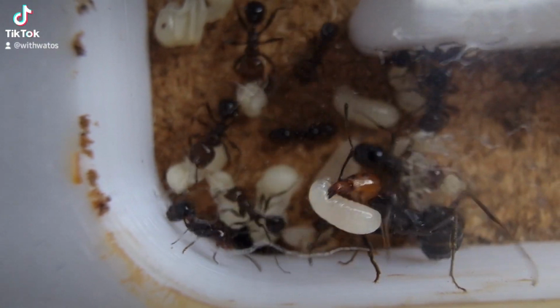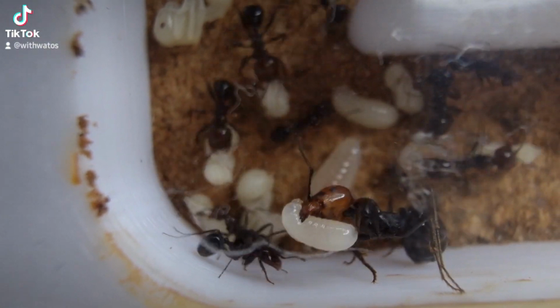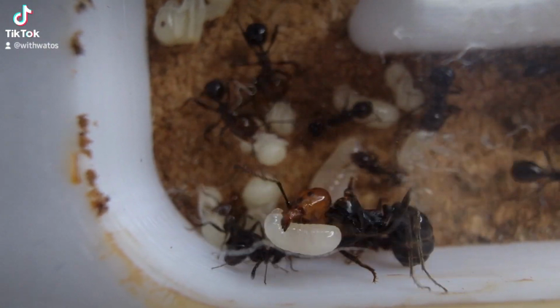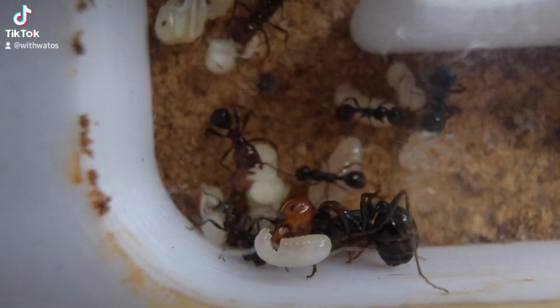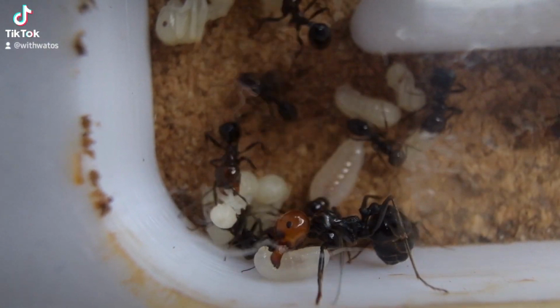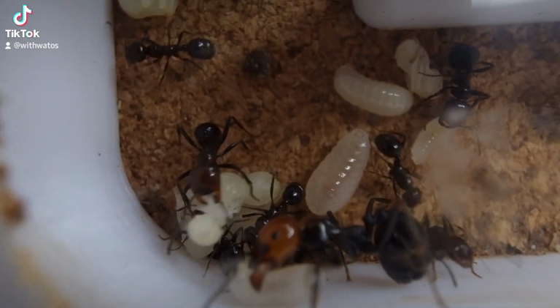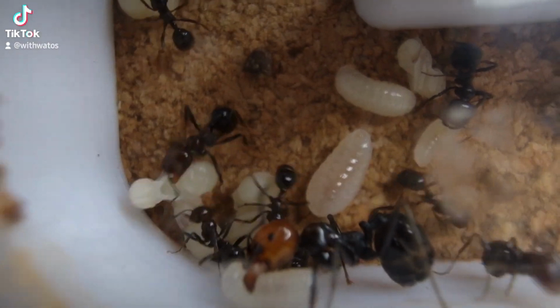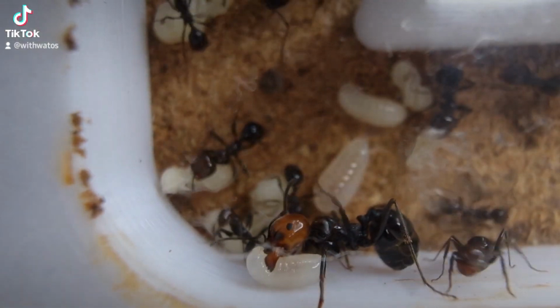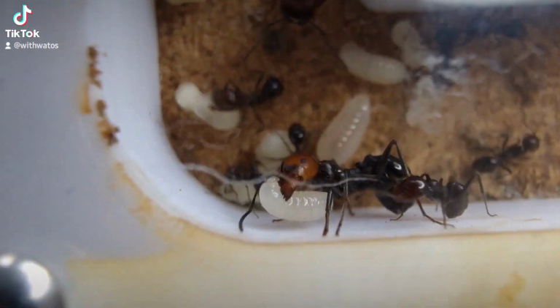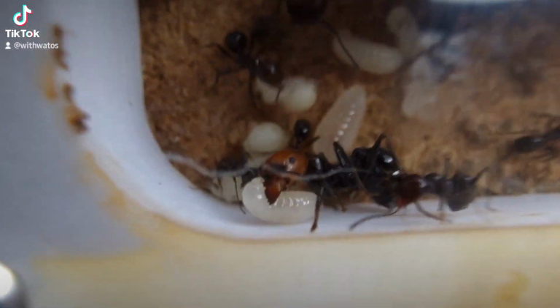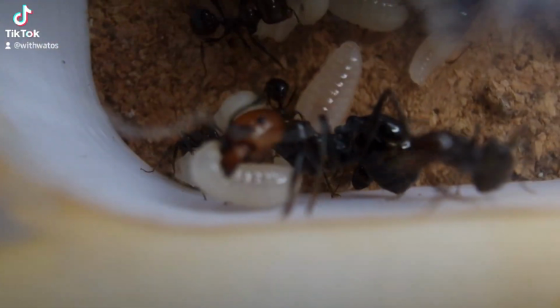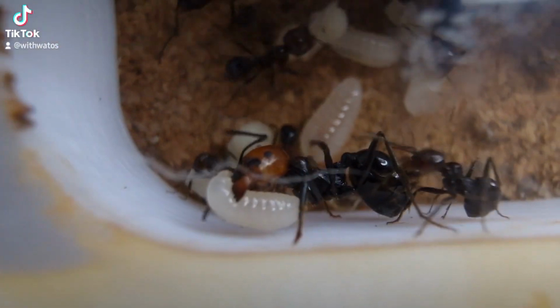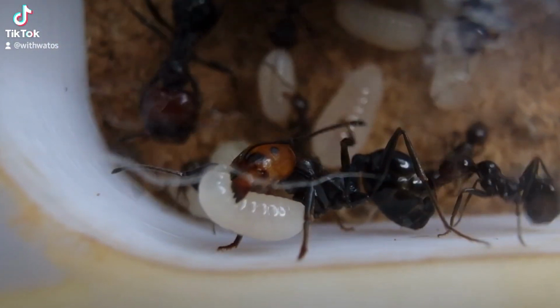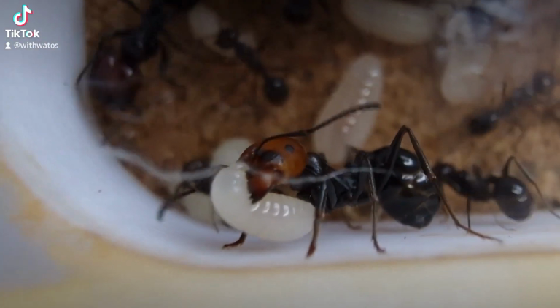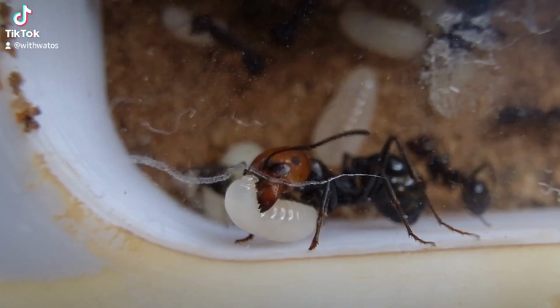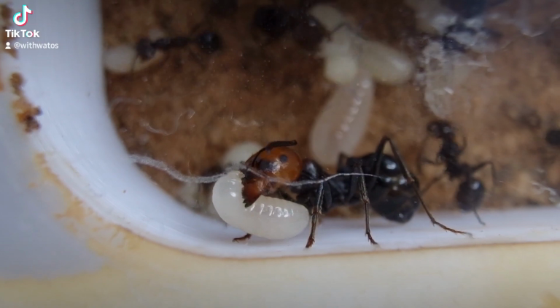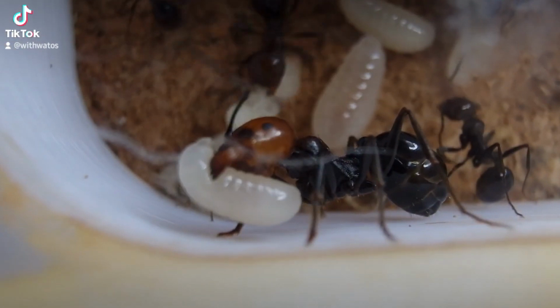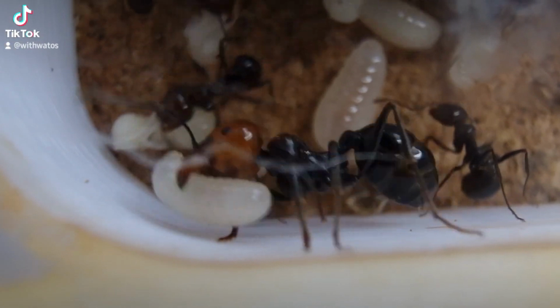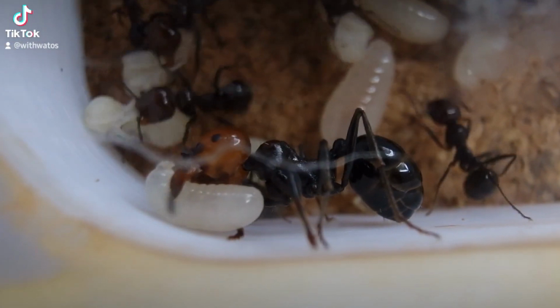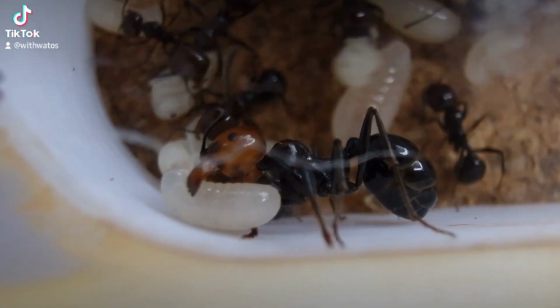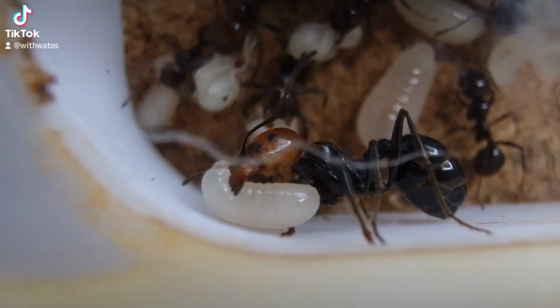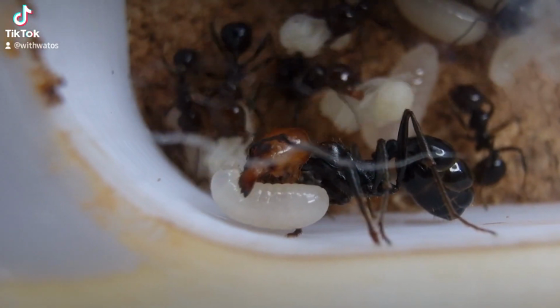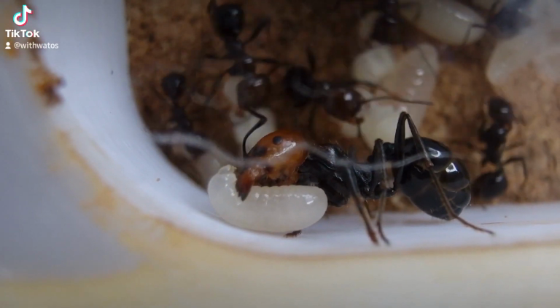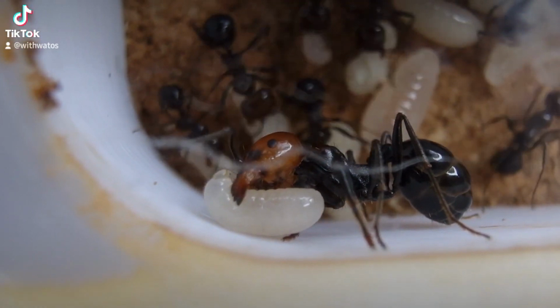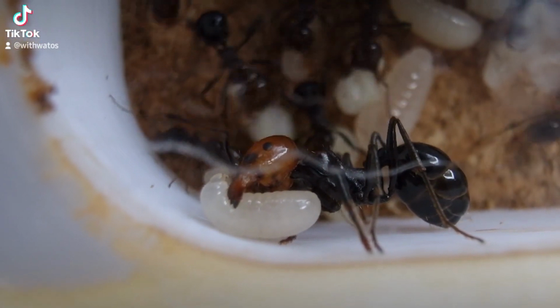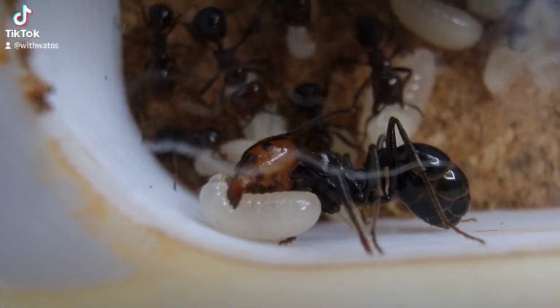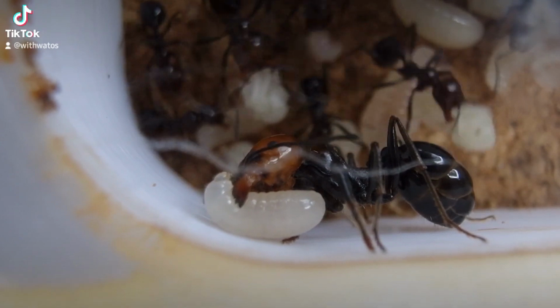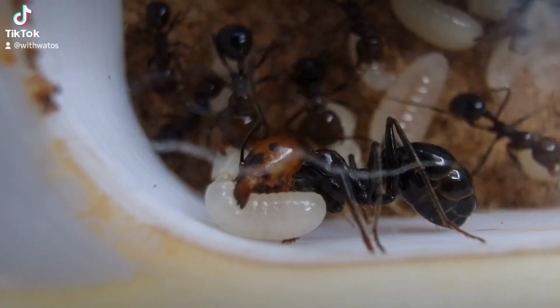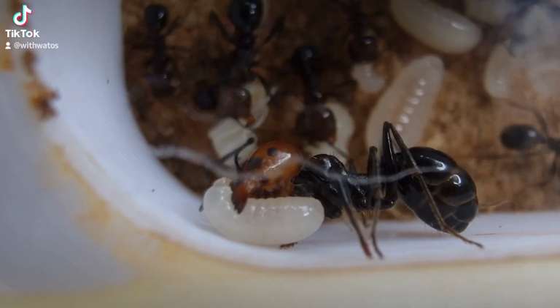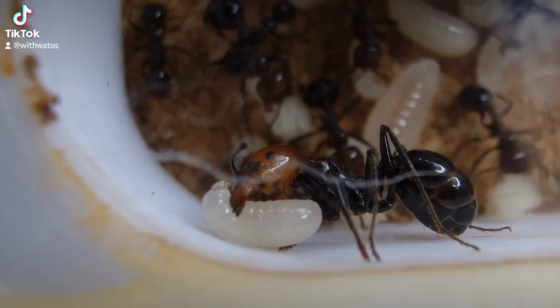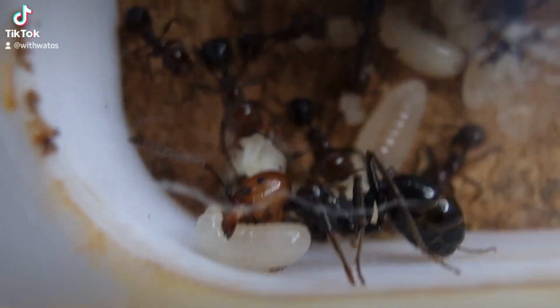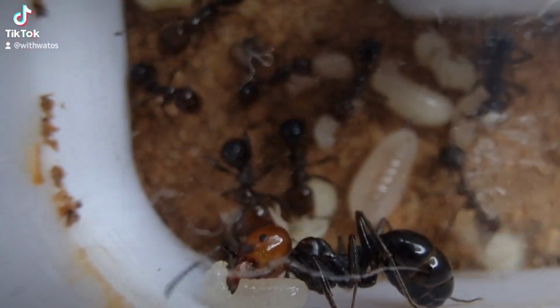It did actually take a while for them to settle down. The light must have been so bright to get these decent shots that it put them into a panic — they thought the nest had been invaded or attacked and they're trying to save the brood.